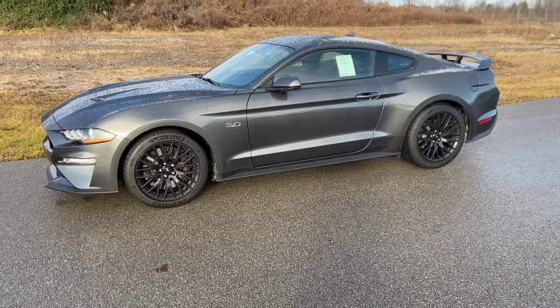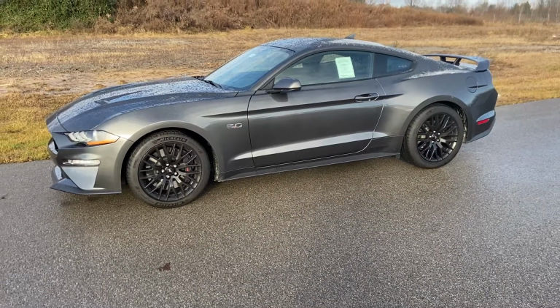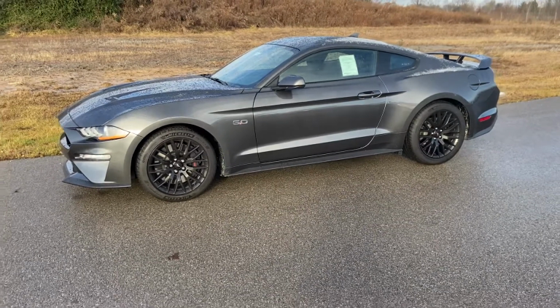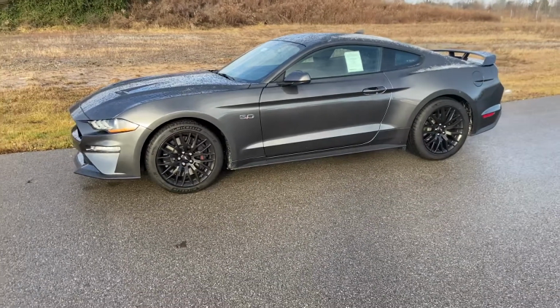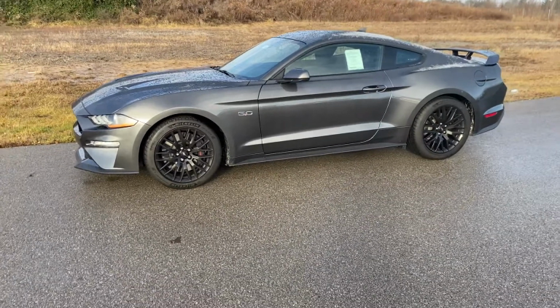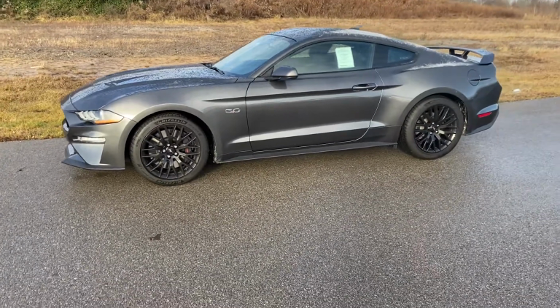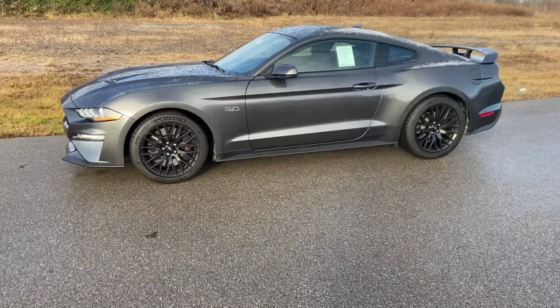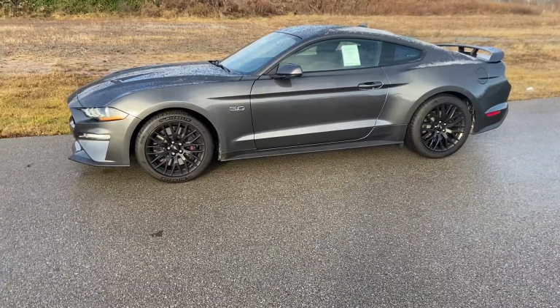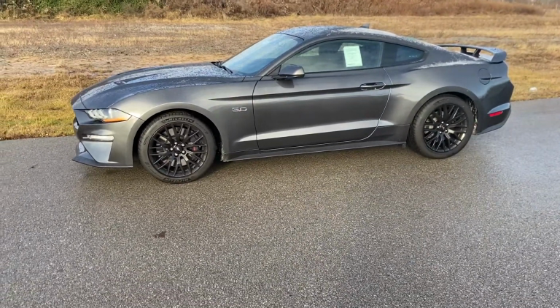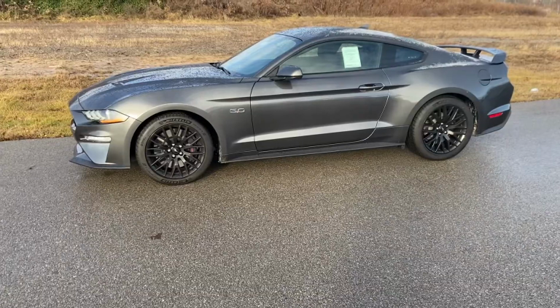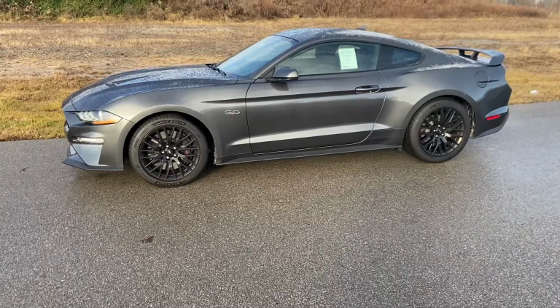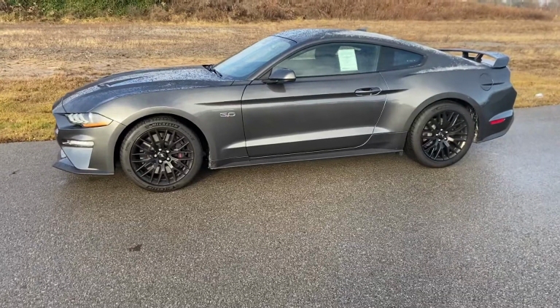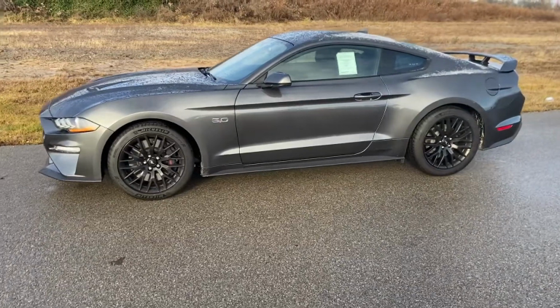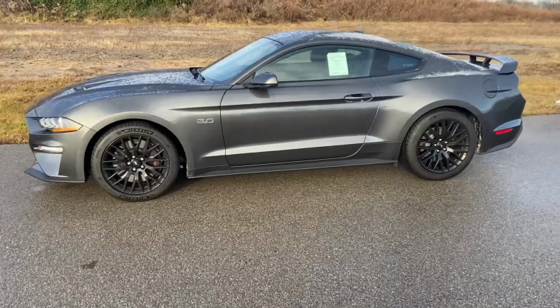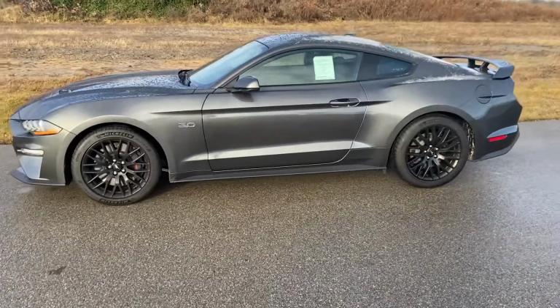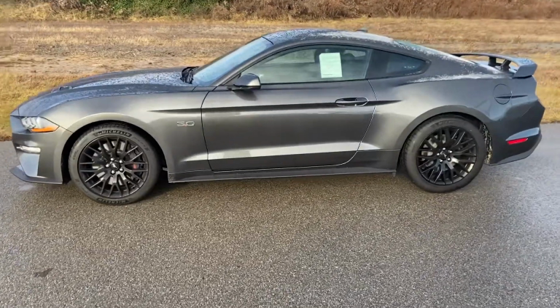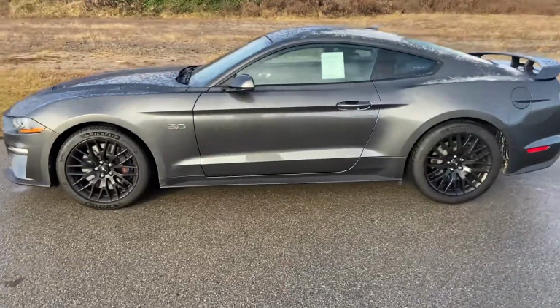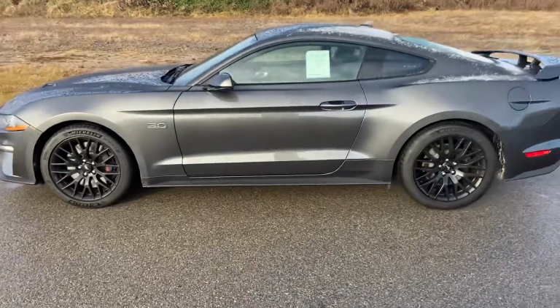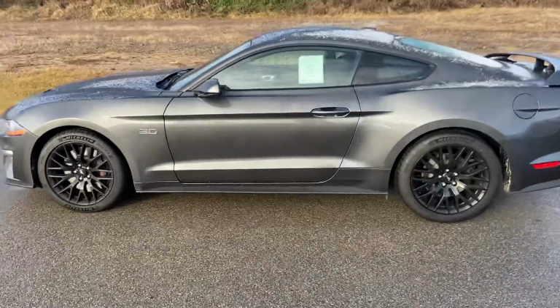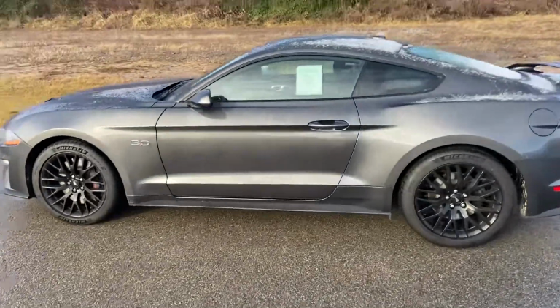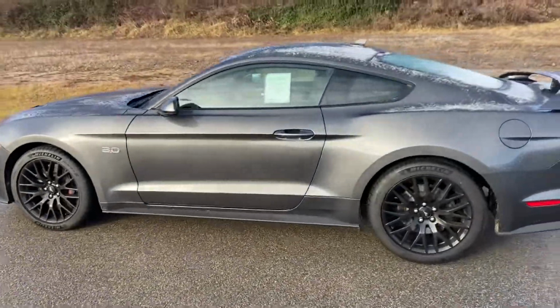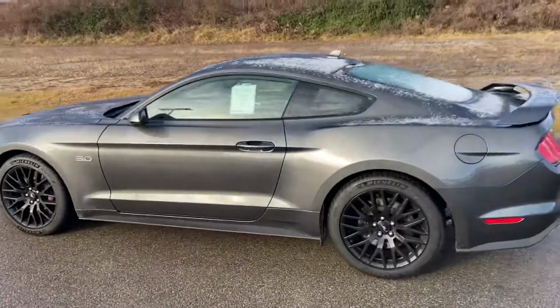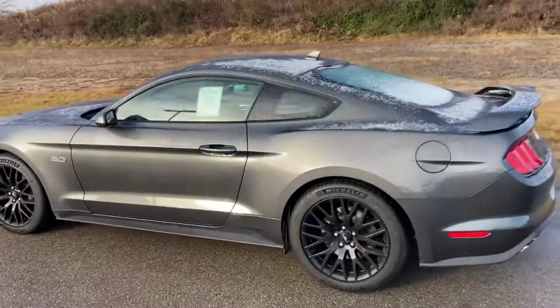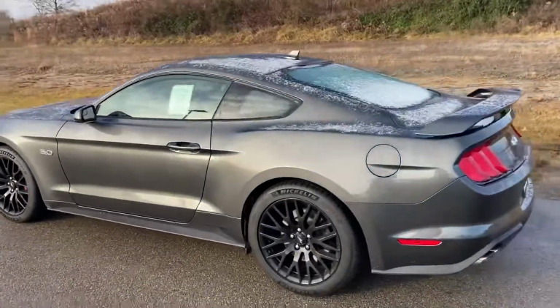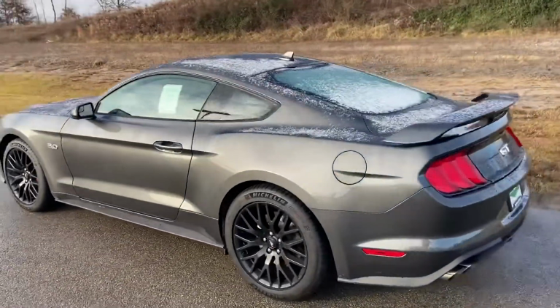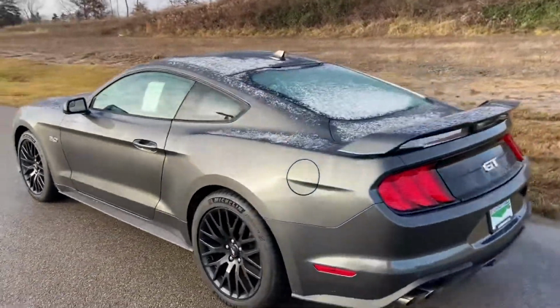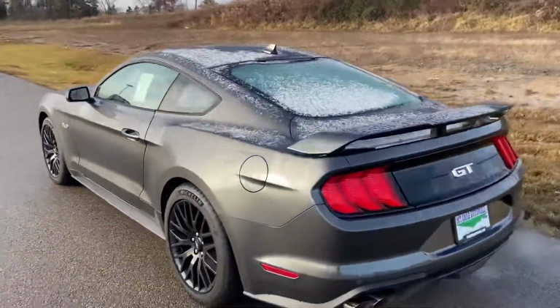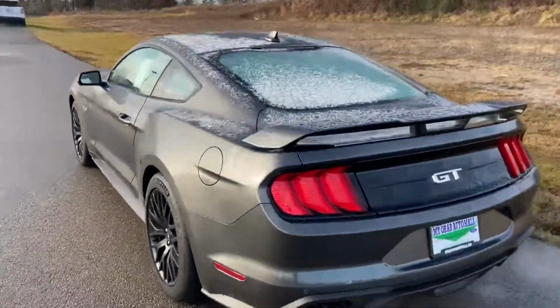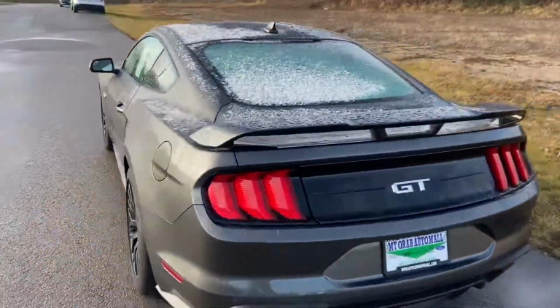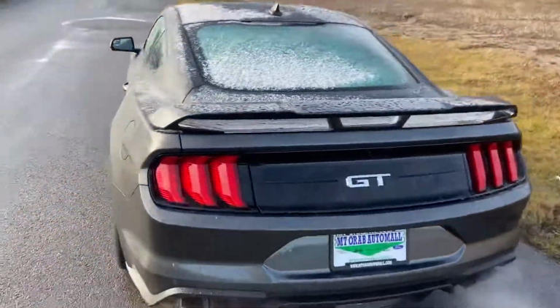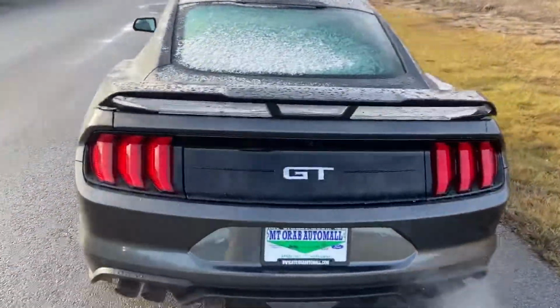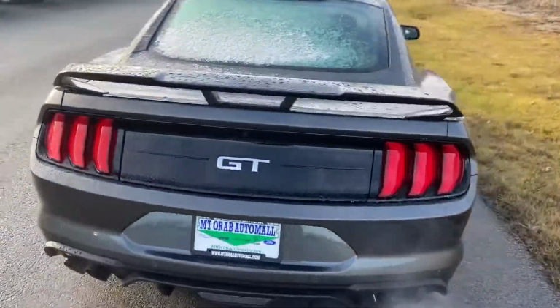Might not be yours, but it's mine. I love the magnetic with the black wheels combination. This one right here is a GT manual. Being a GT, it's obviously going to have the 5.0 motor. Love just listening to the exhaust.